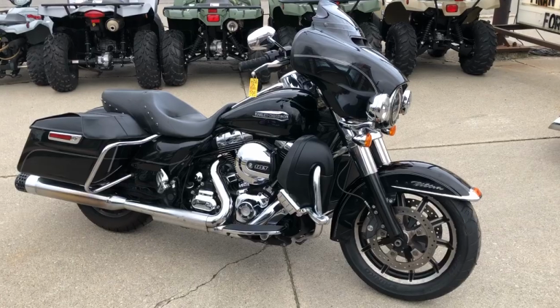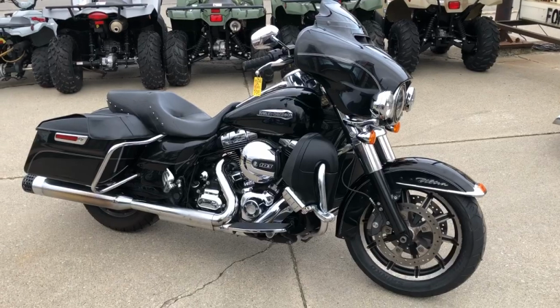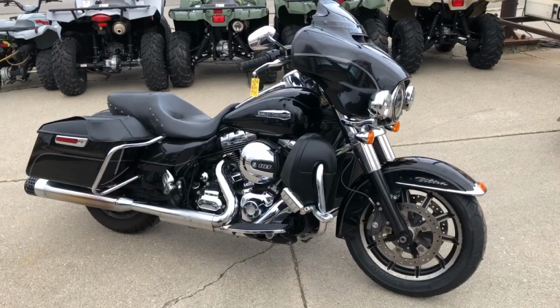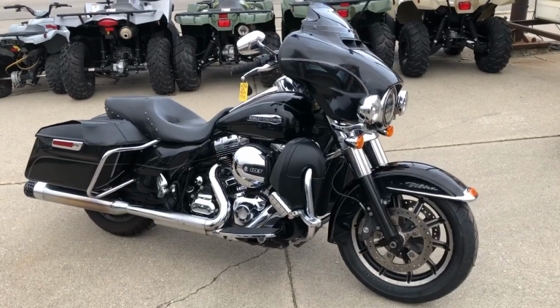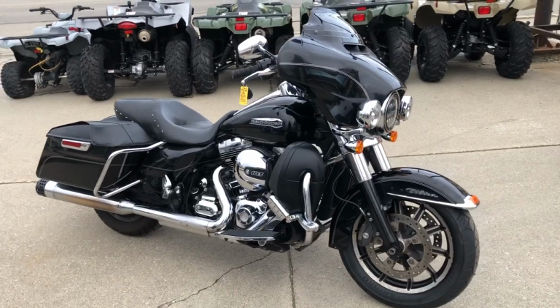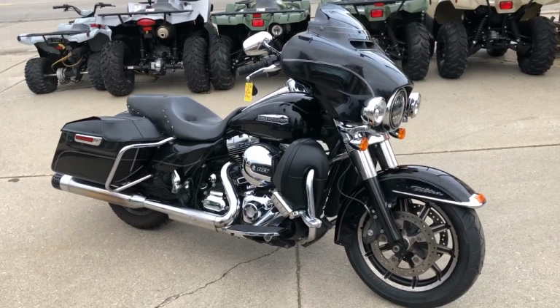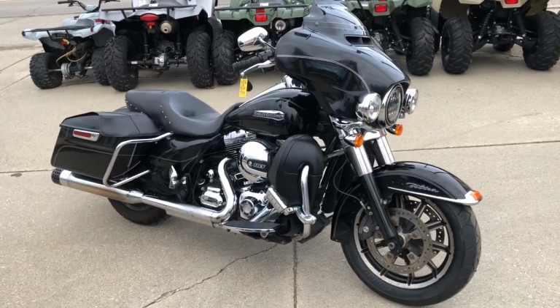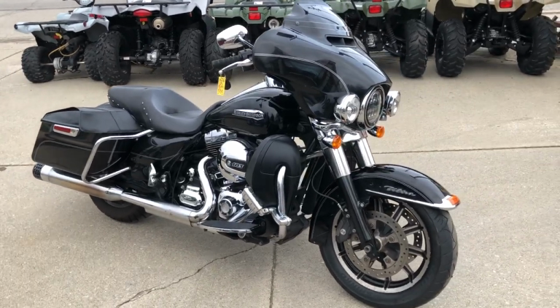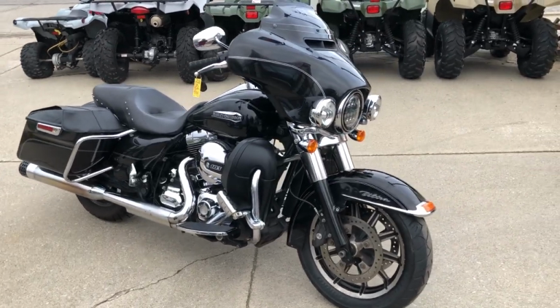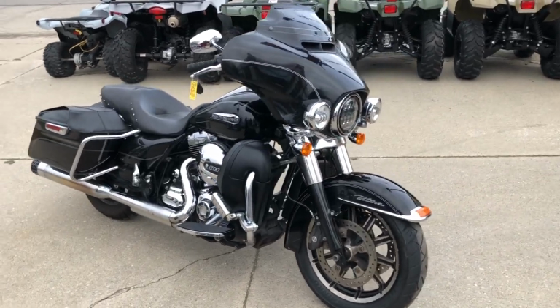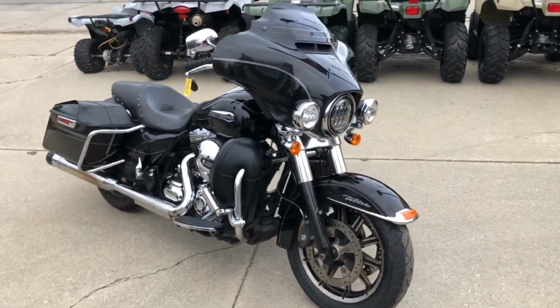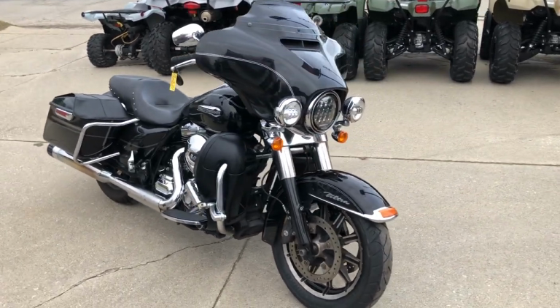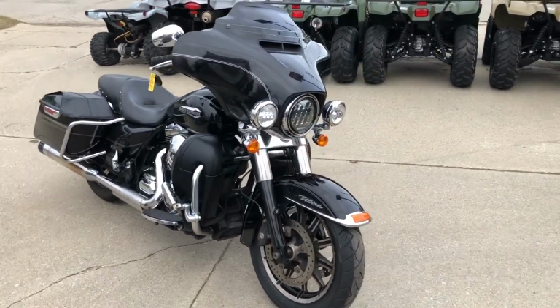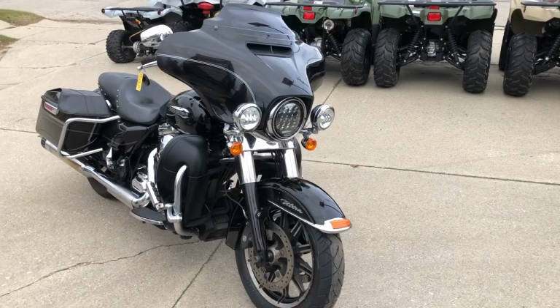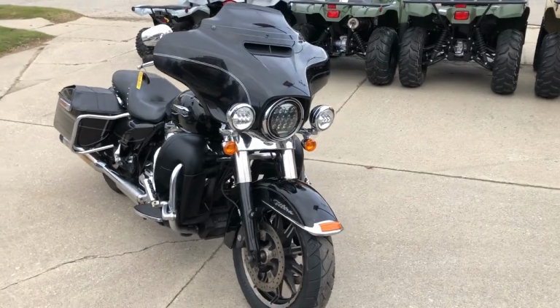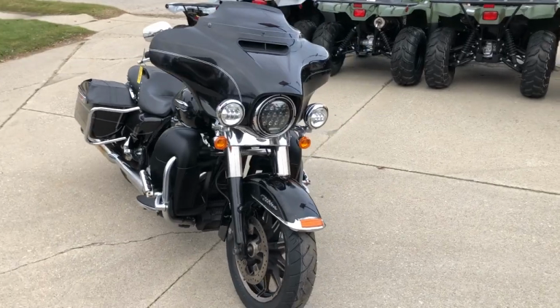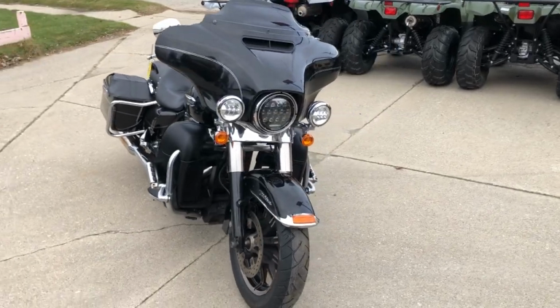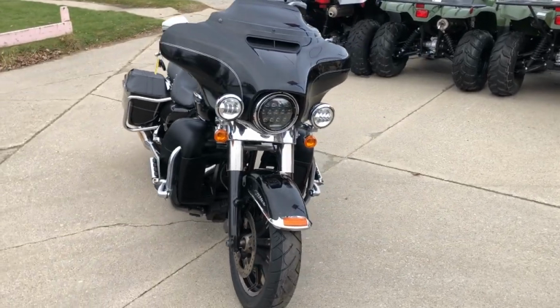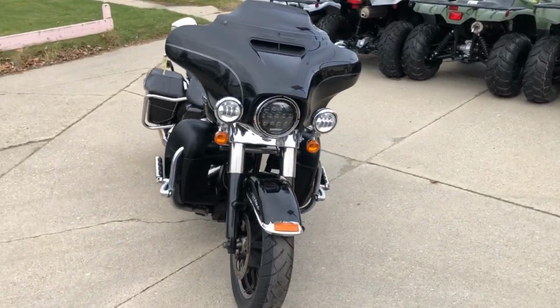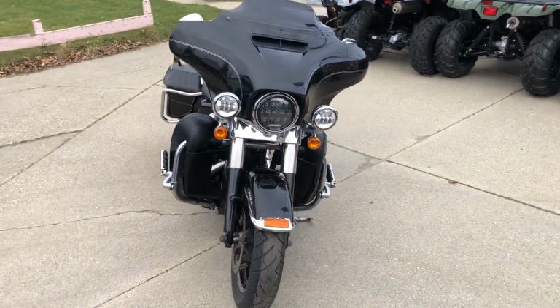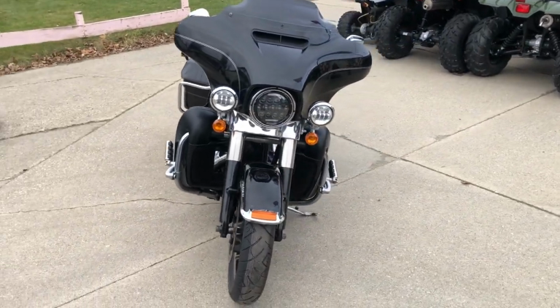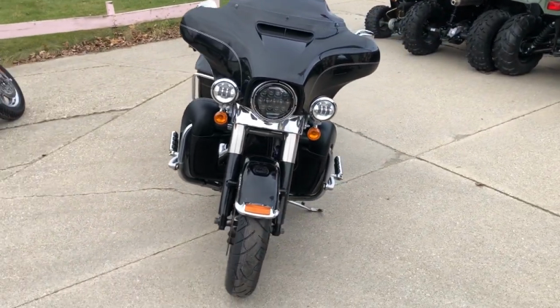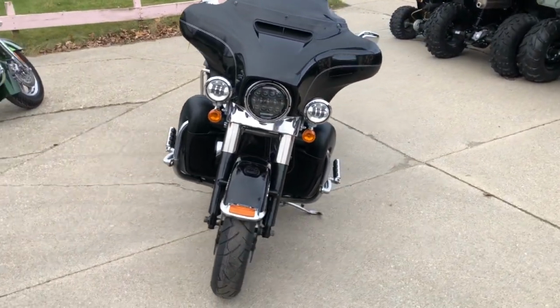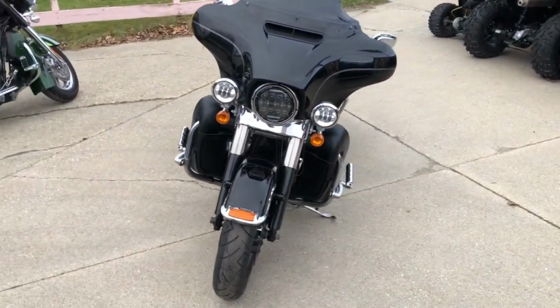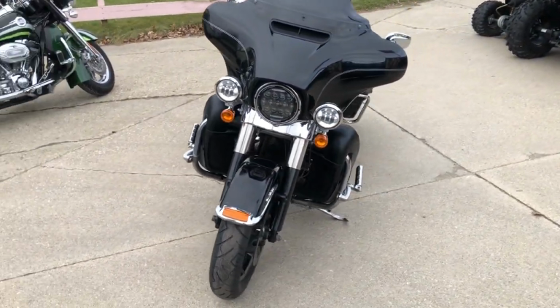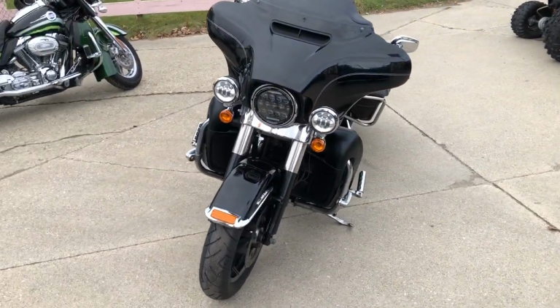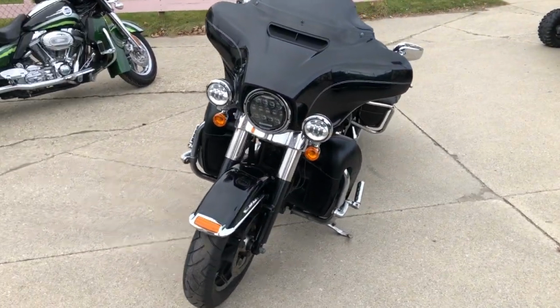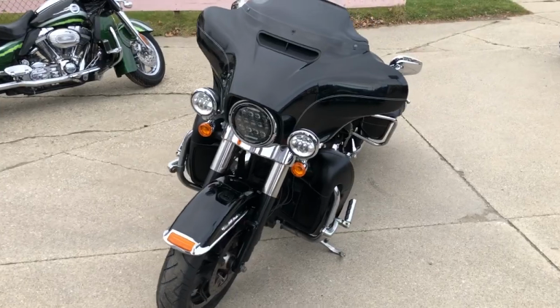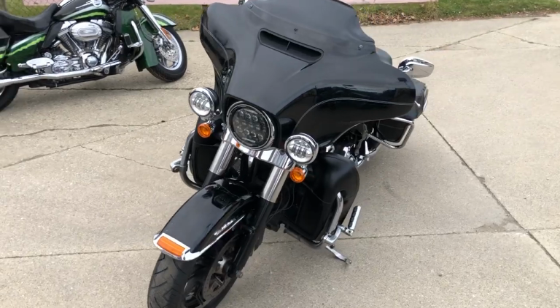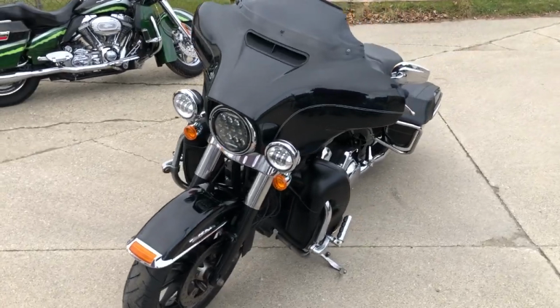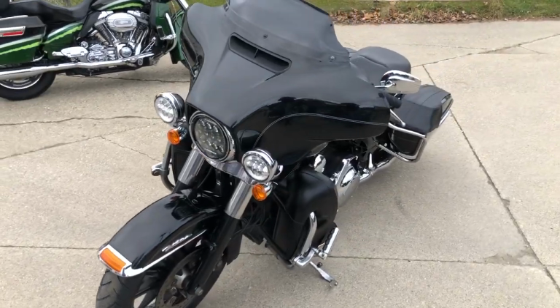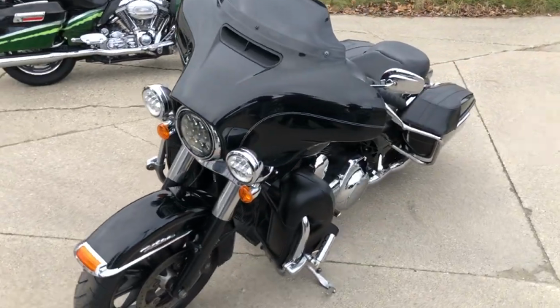Hey guys, ApprovalPowerSports.com here. Got a 2016 Ultra Classic for sale. It's got the 103 cubic inch motor that runs strong. Everything works. Got an oversized LED screen with navigation.